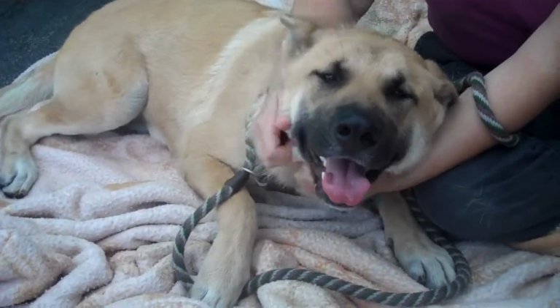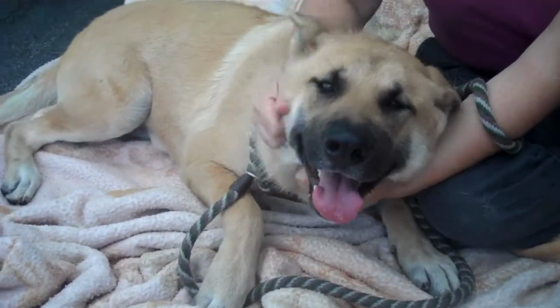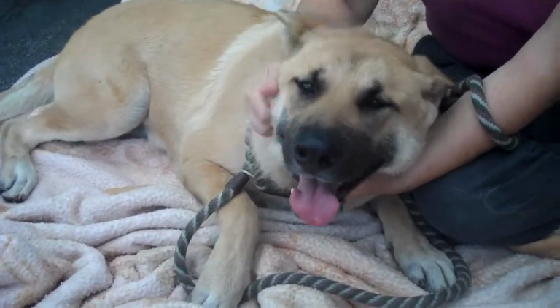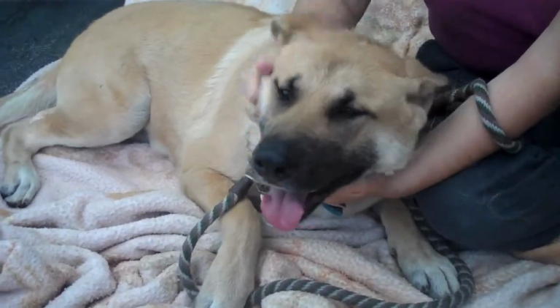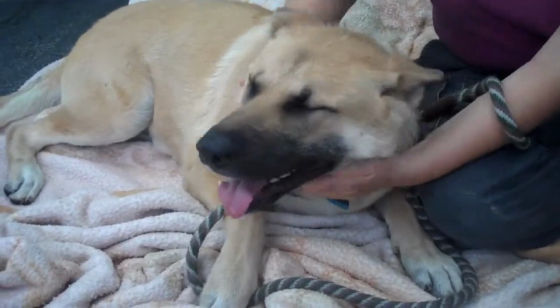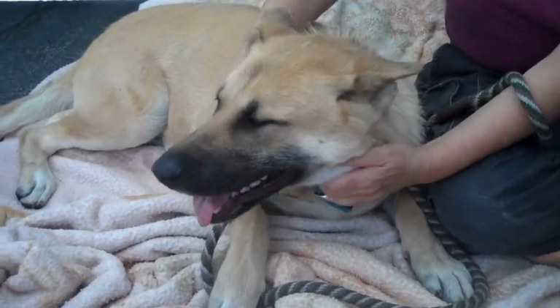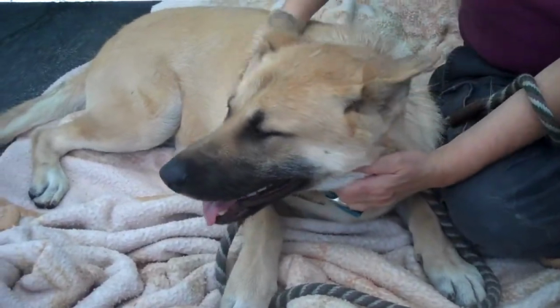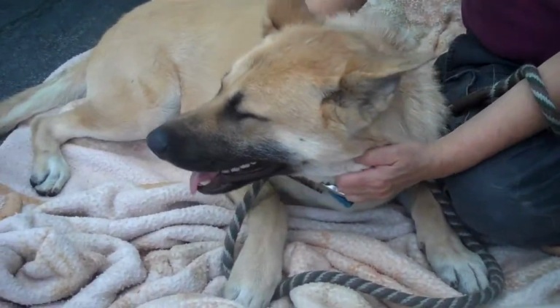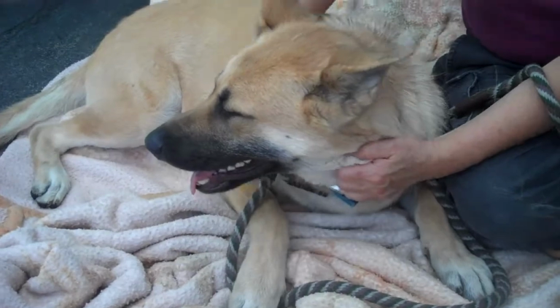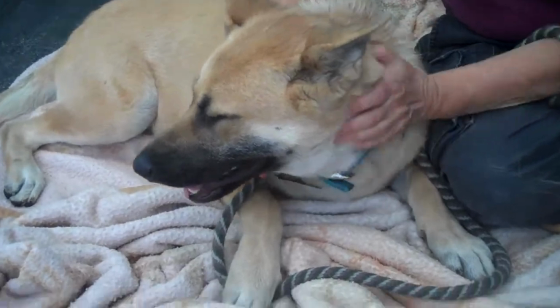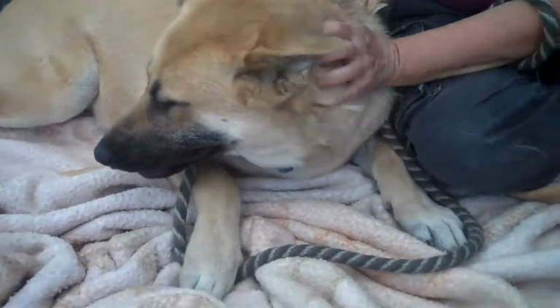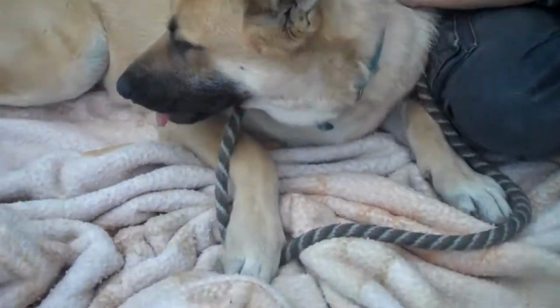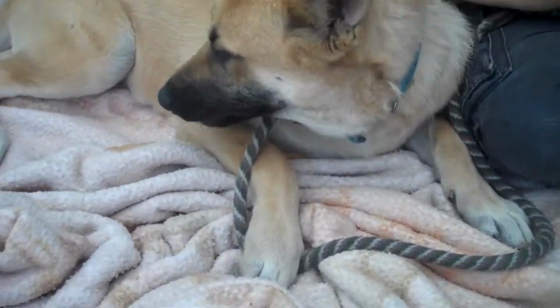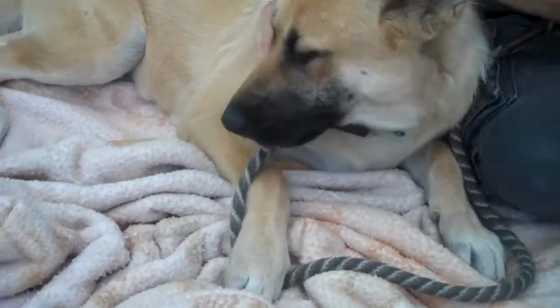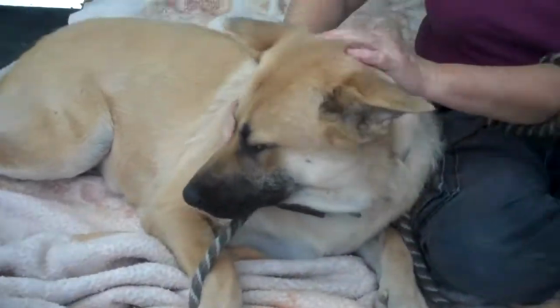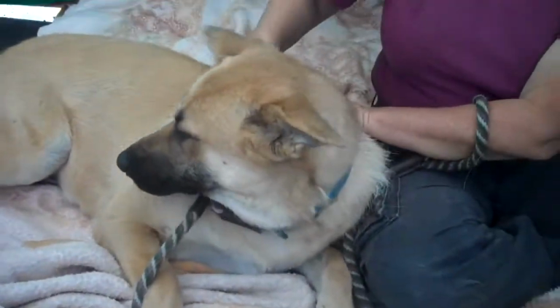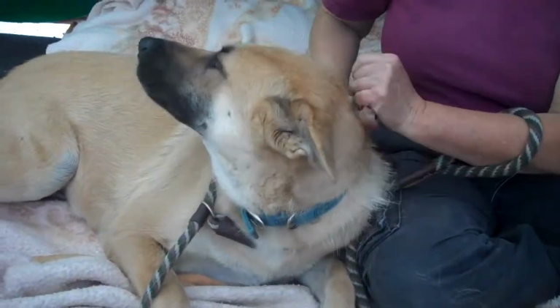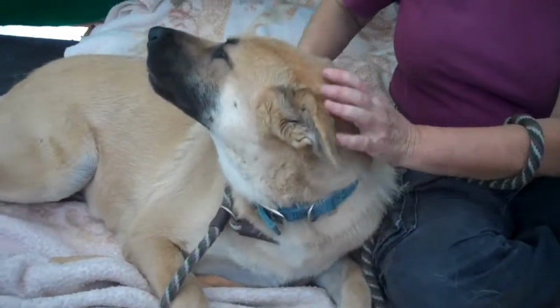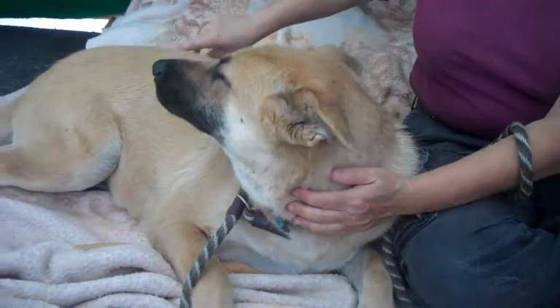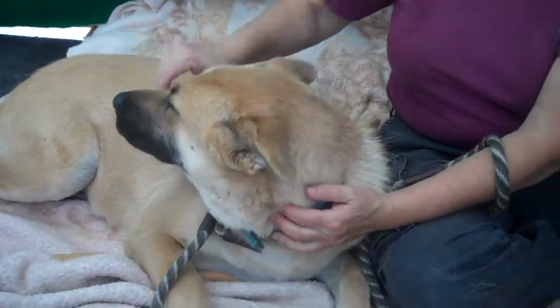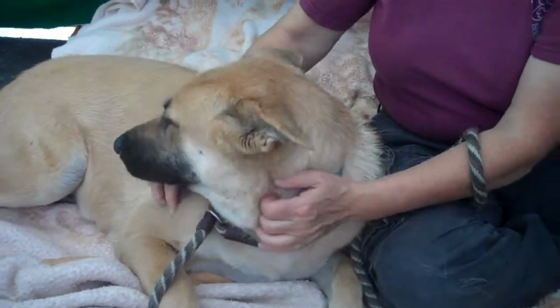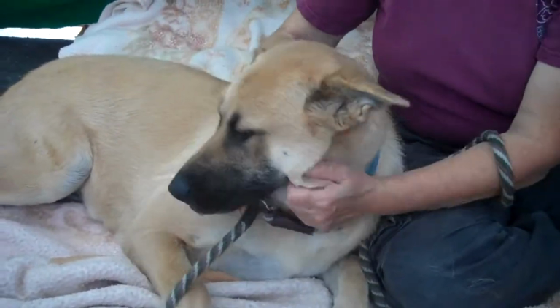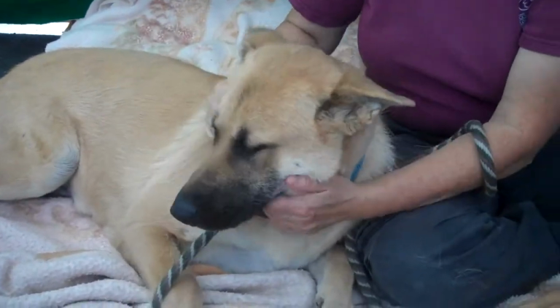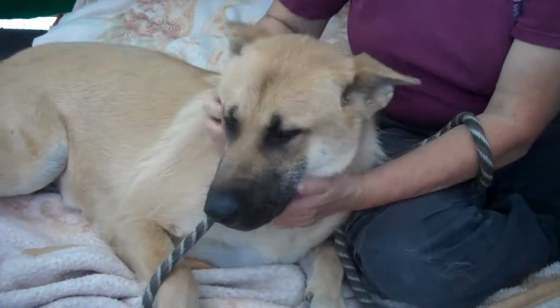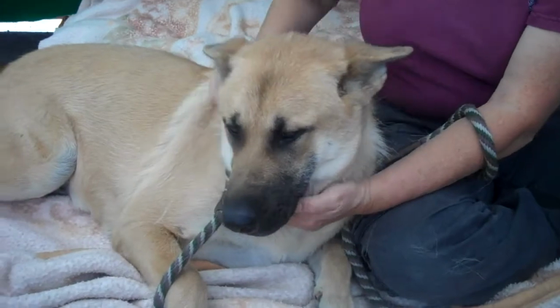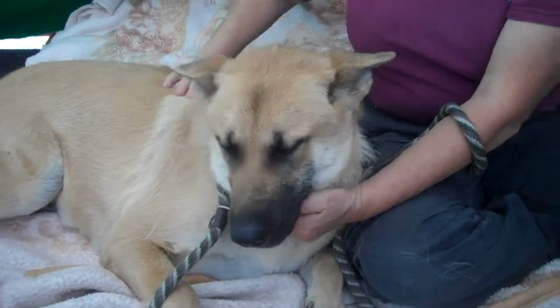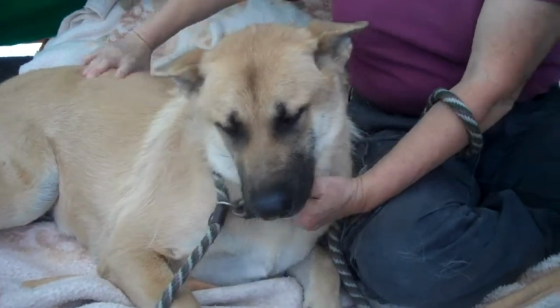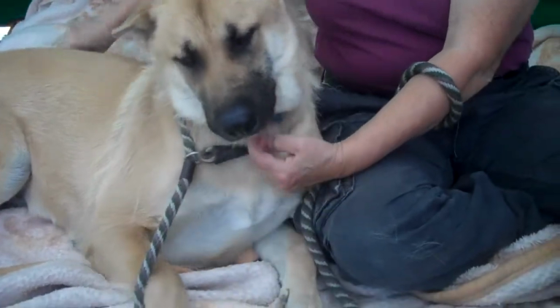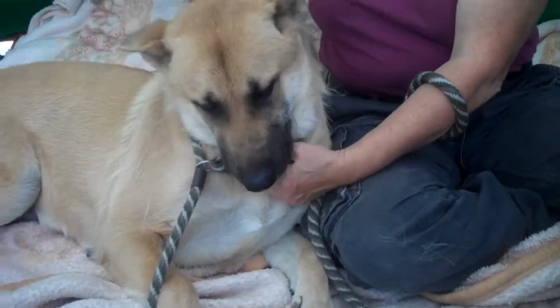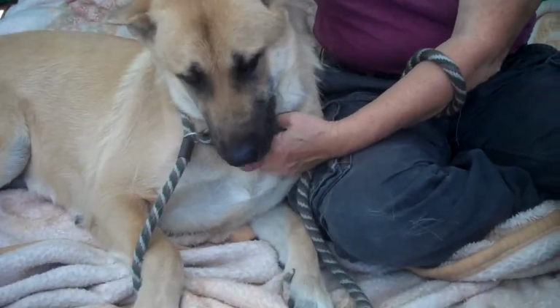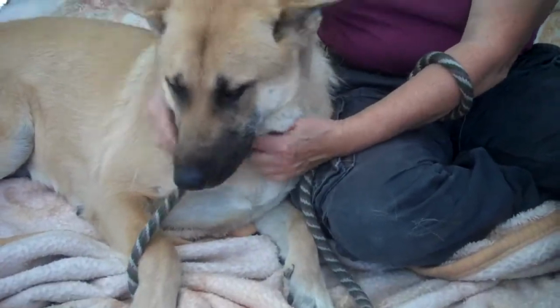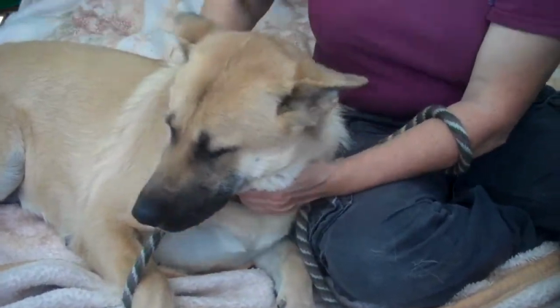She came in as an owner's surrender on April 13th with no reason given. We don't know what that was about, but she weighs 83 pounds. And what can you tell us, Laura?